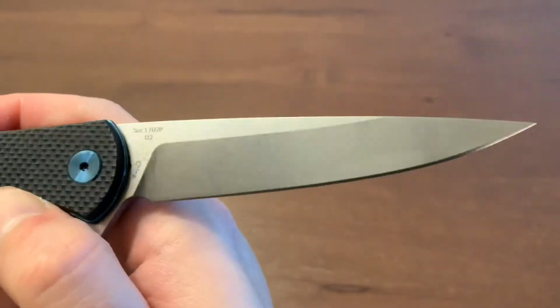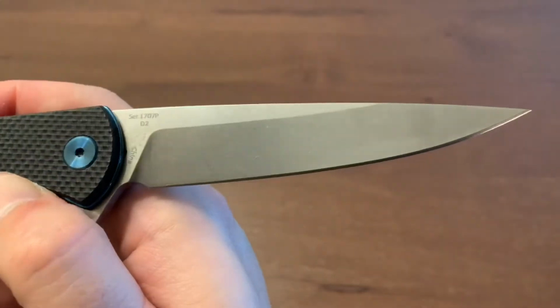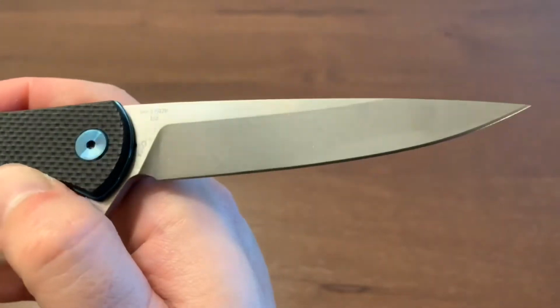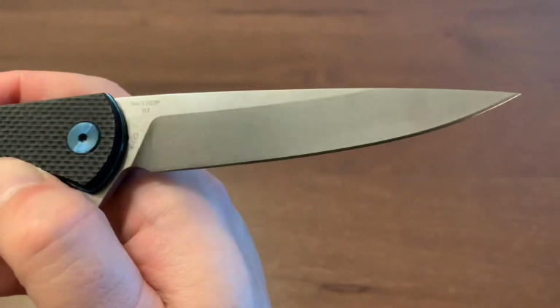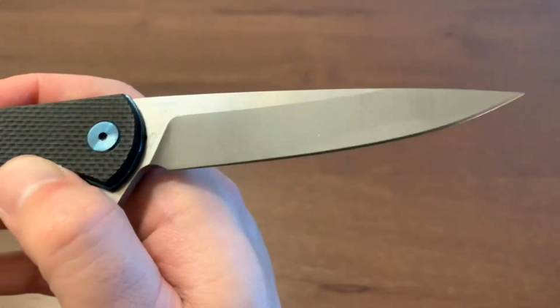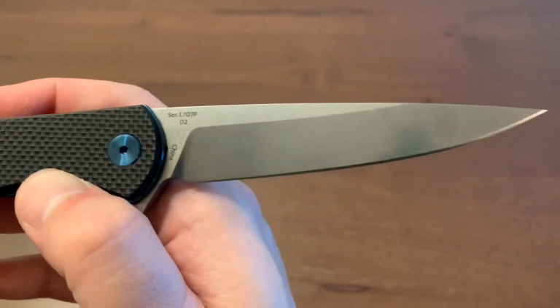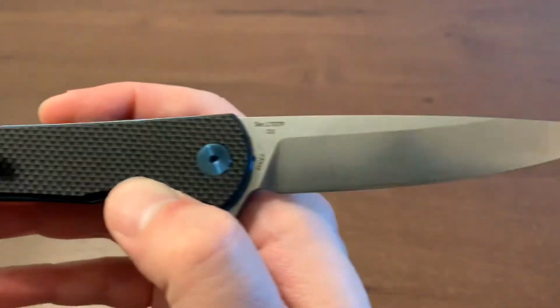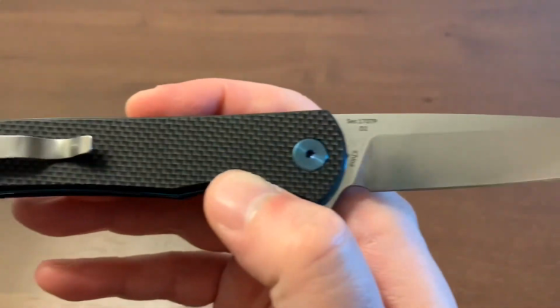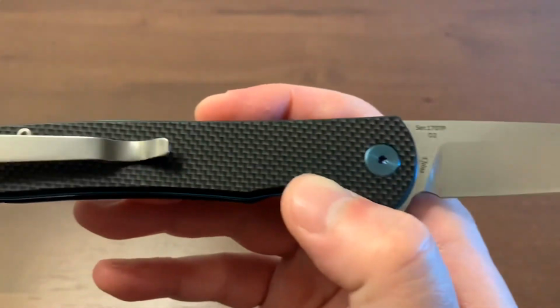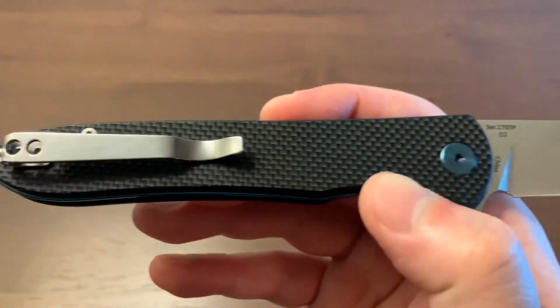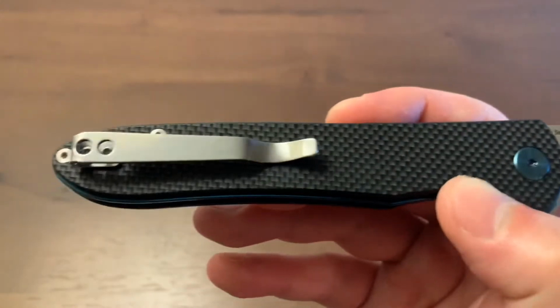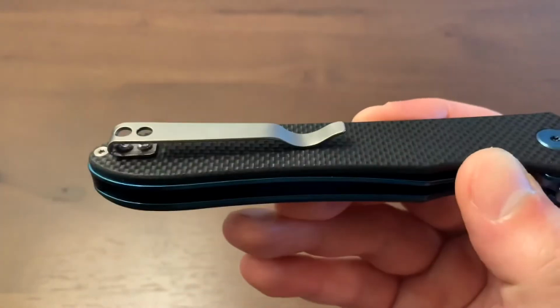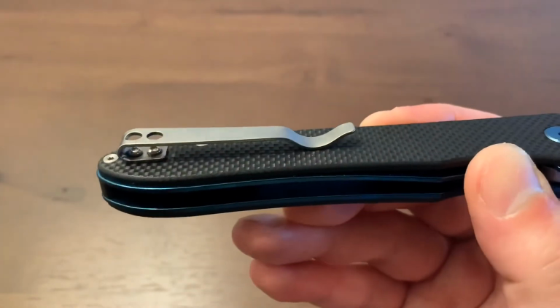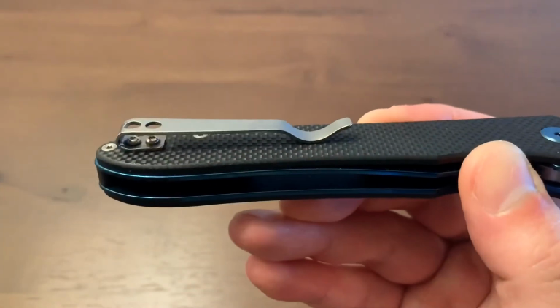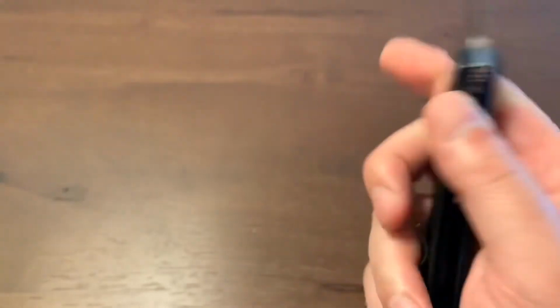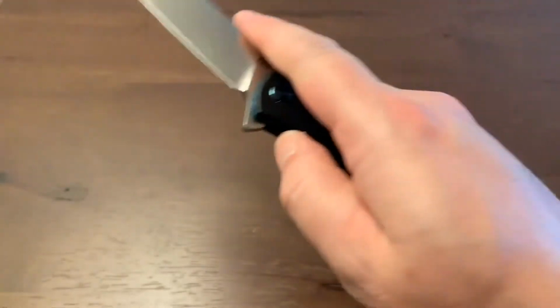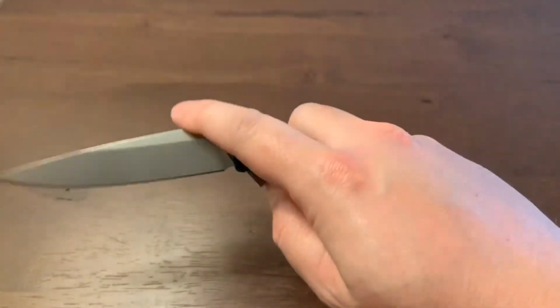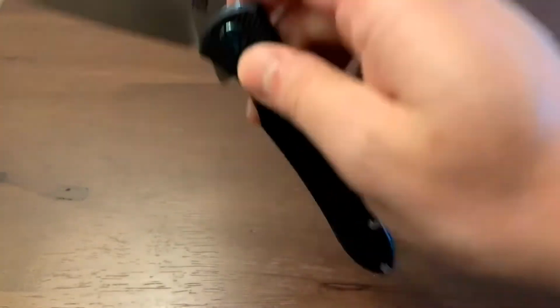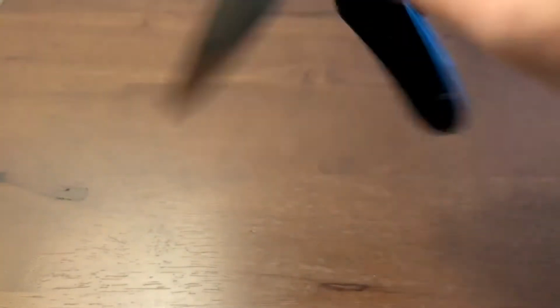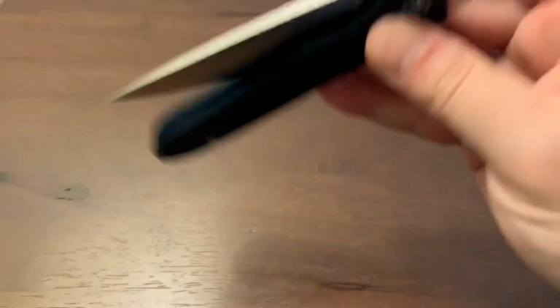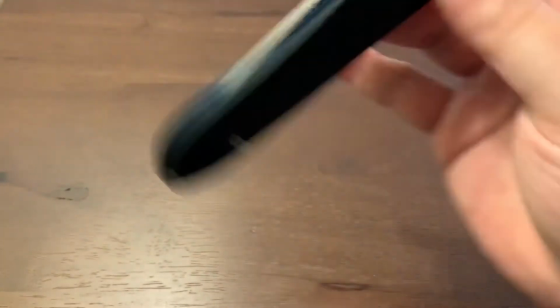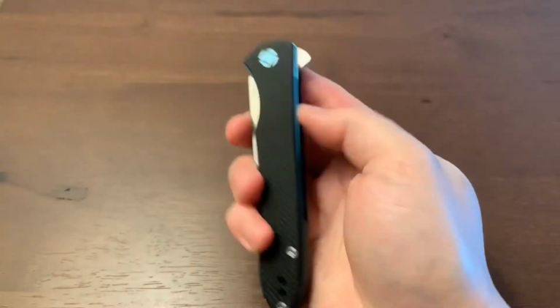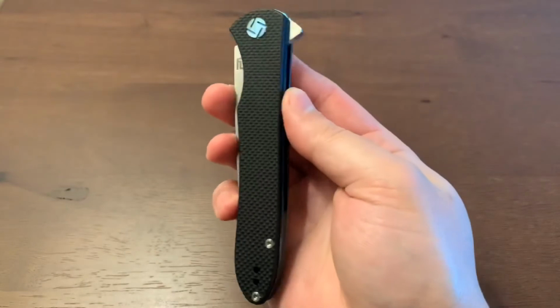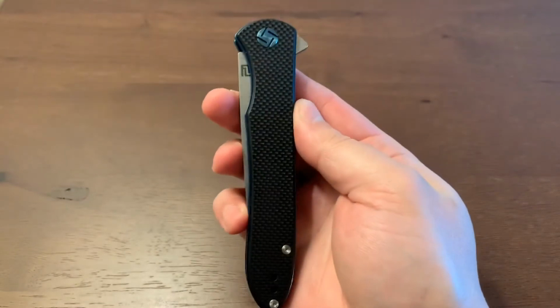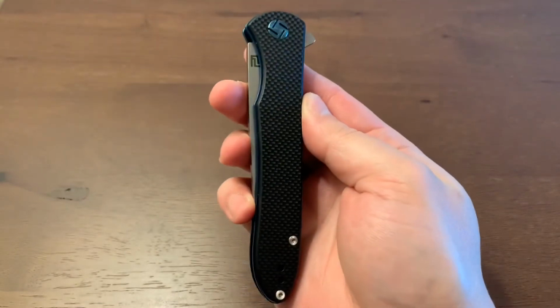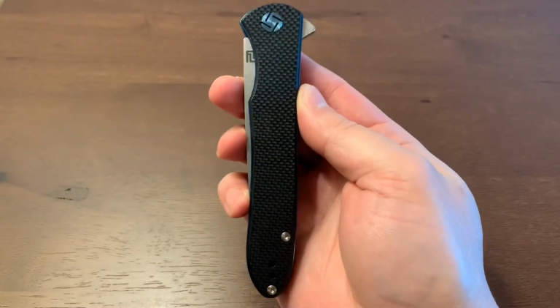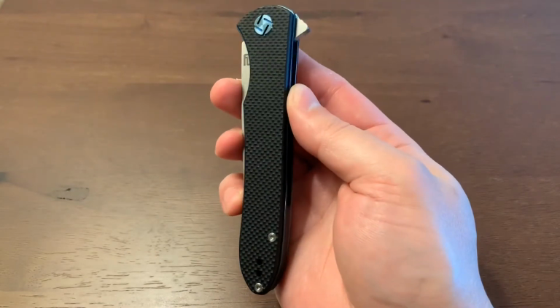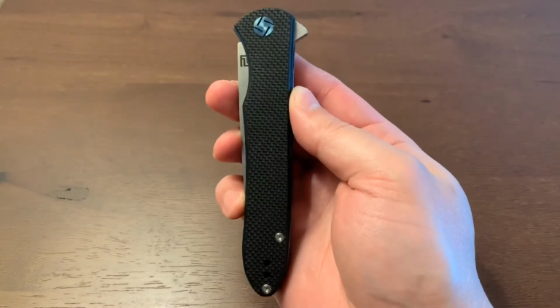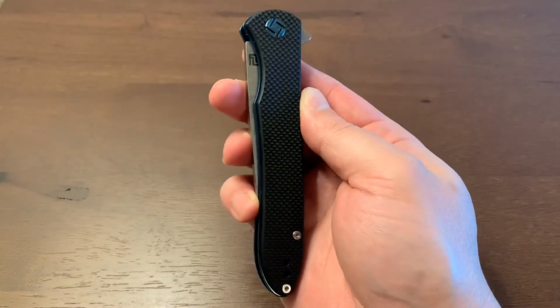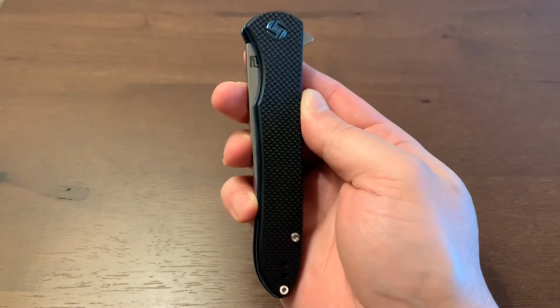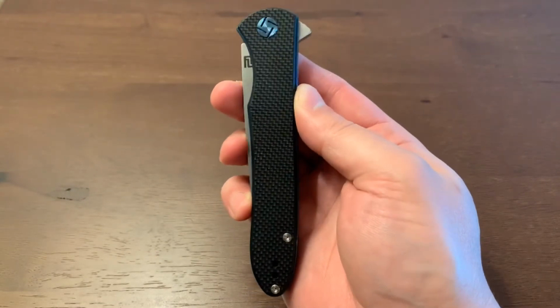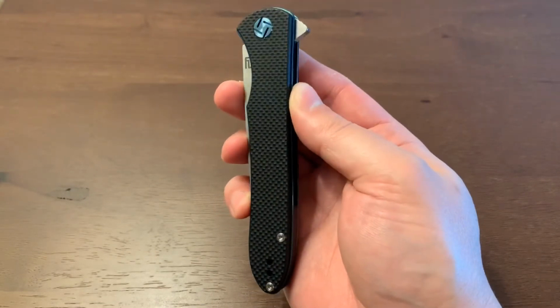The premium blue anodized pivot and liners are a really nice touch, and the deep carry pocket clip helps you secure the knife out of sight. The Artisan Cutlery Shark is a sexy office executive knife.